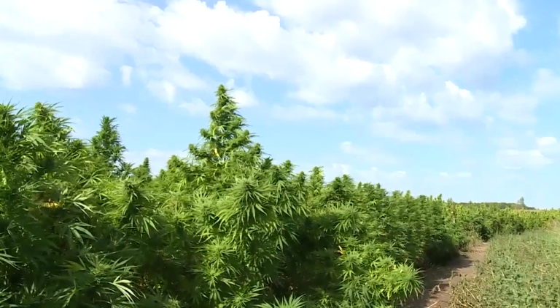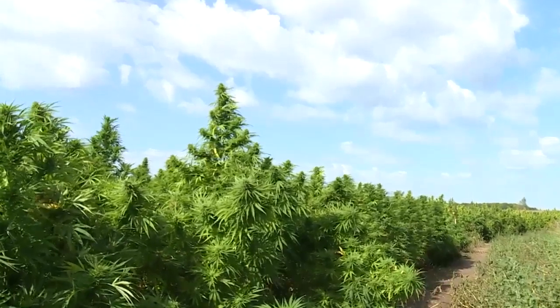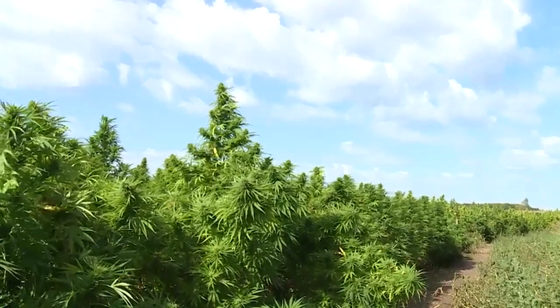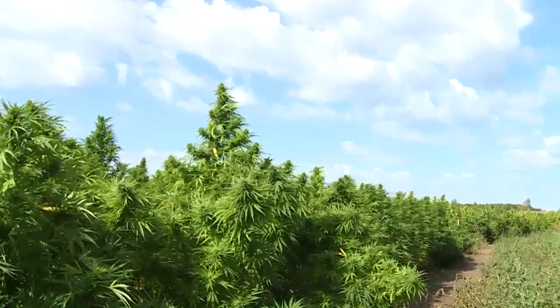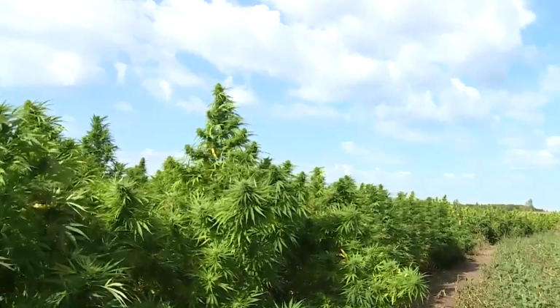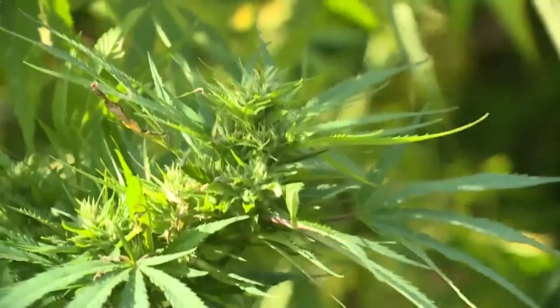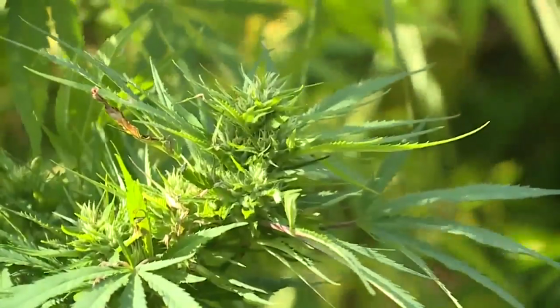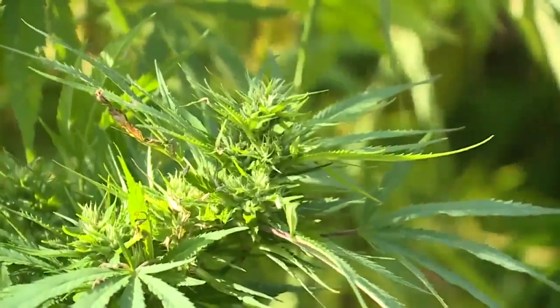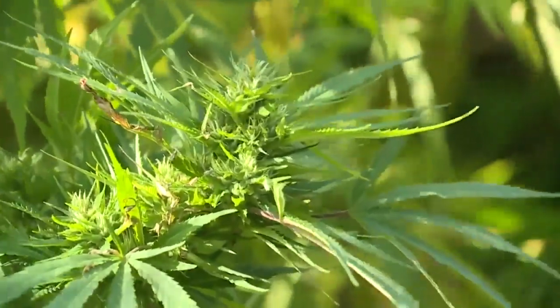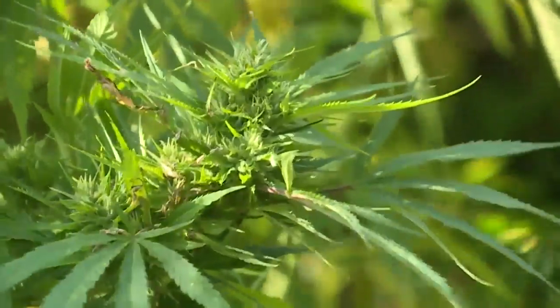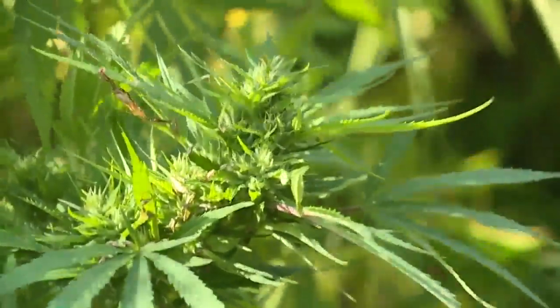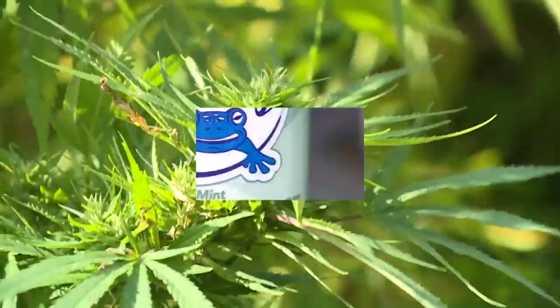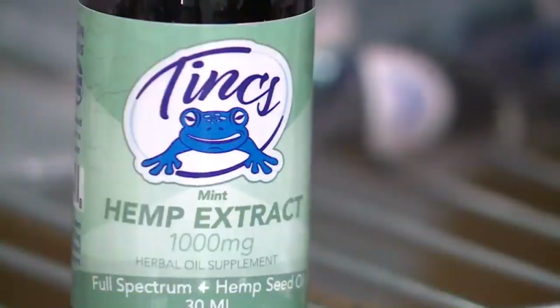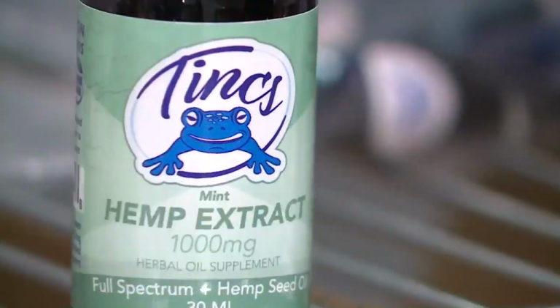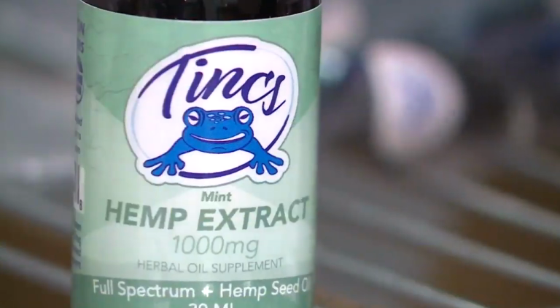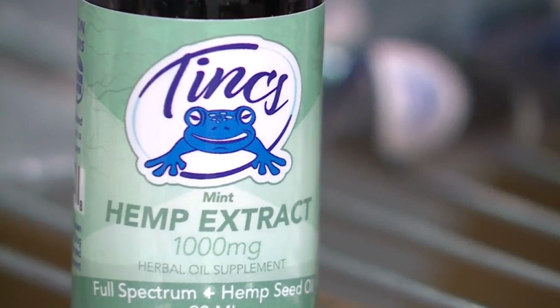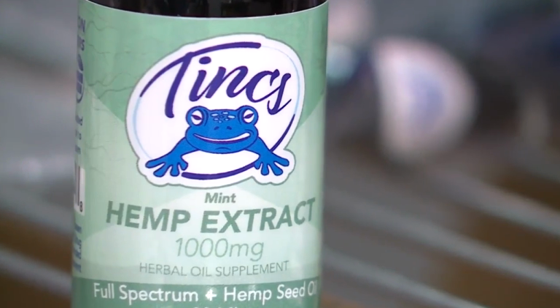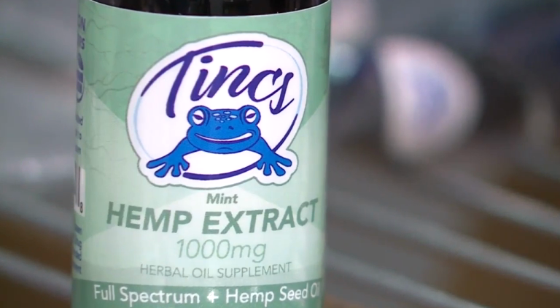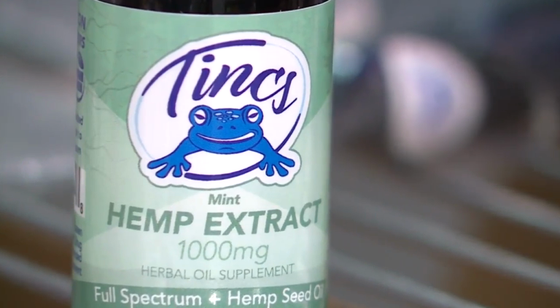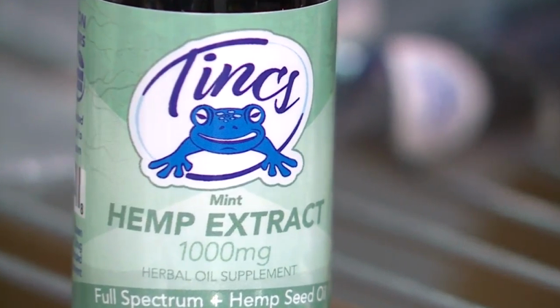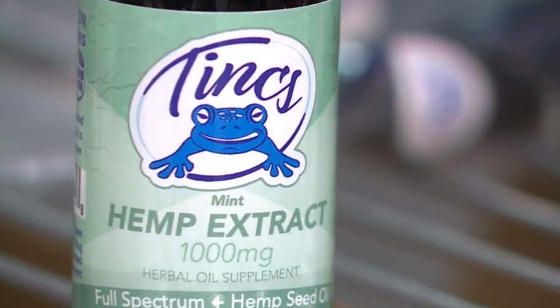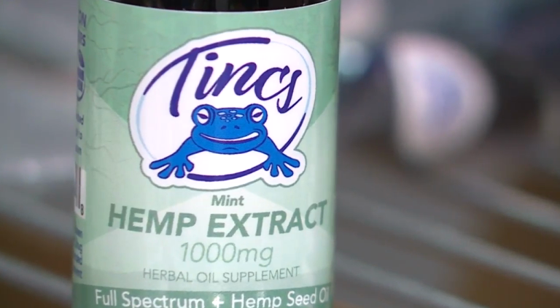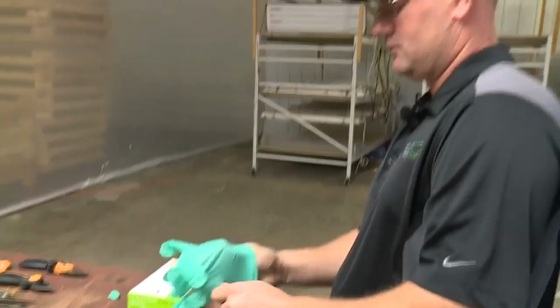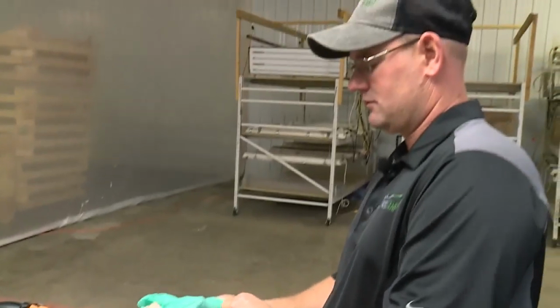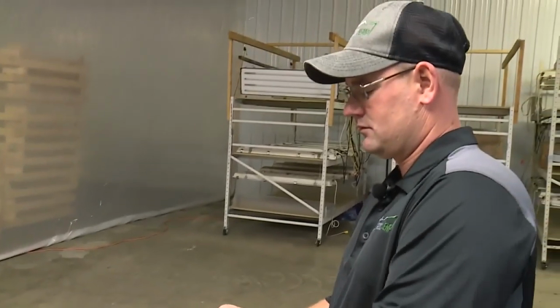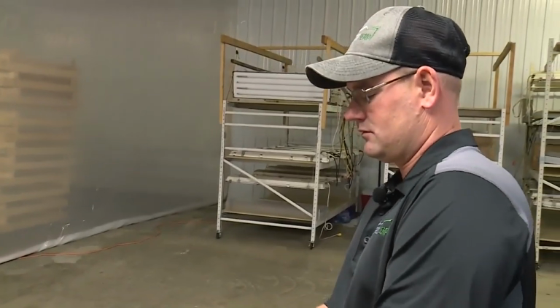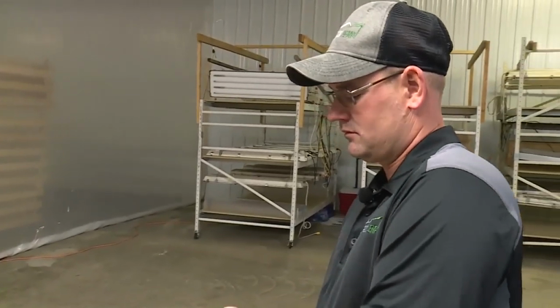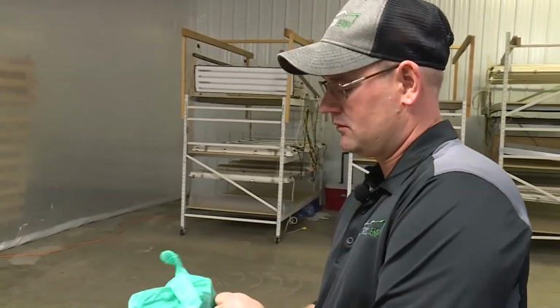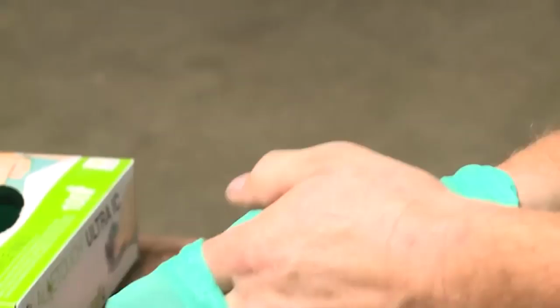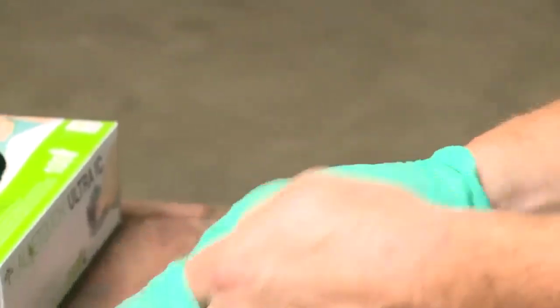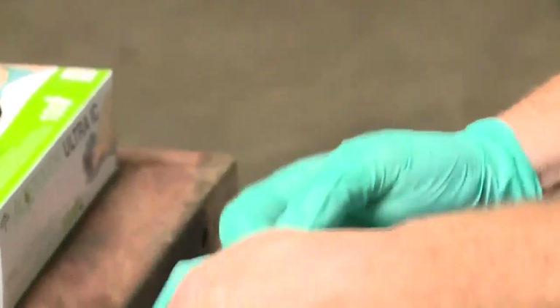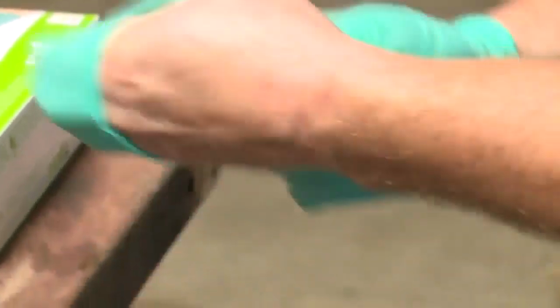How does this hemp plant turn into this bottle? At Ledge Rock Hemp & Greenleaf, Dan Wheezy gave us an inside look.